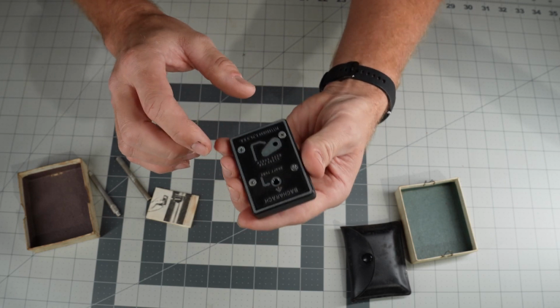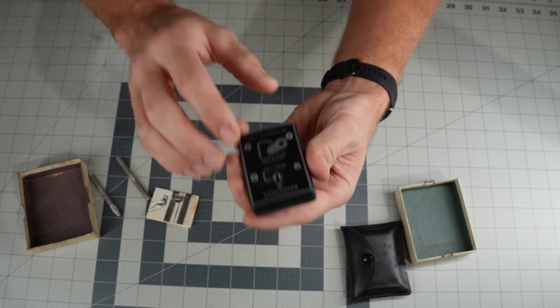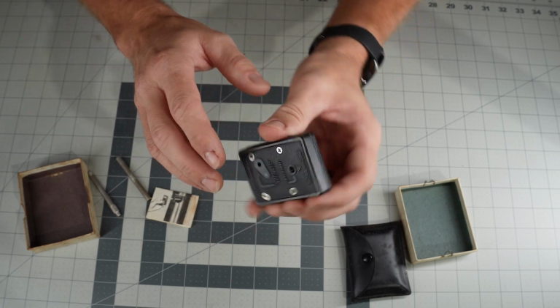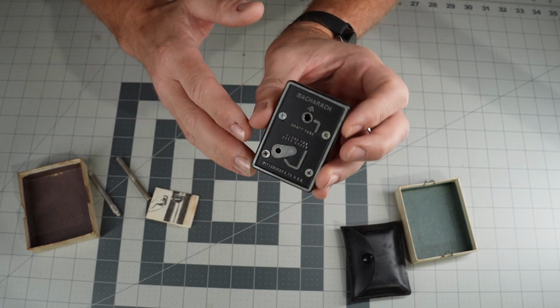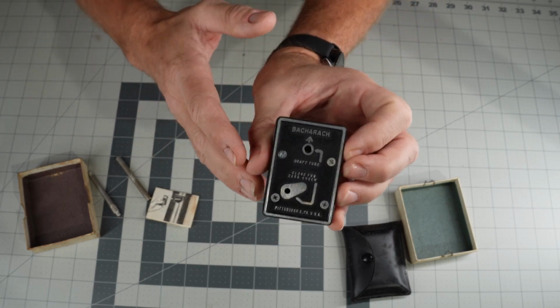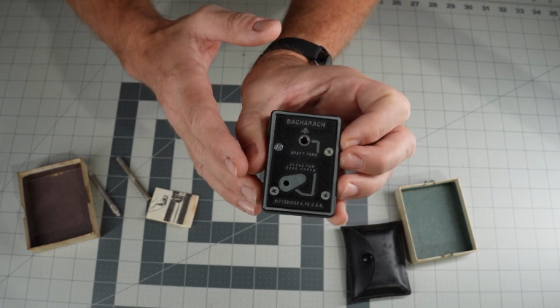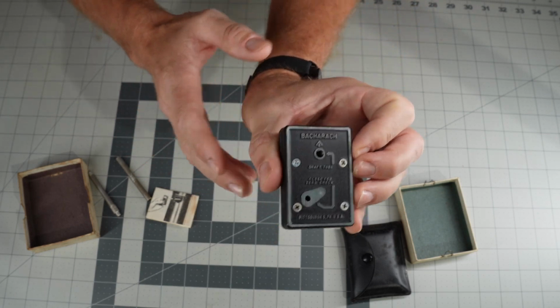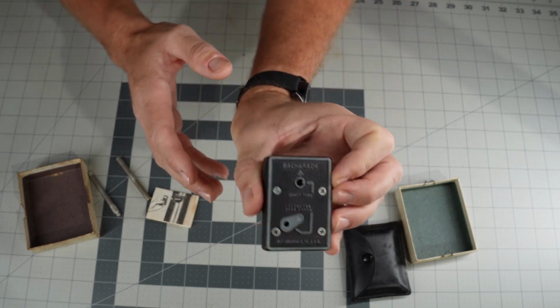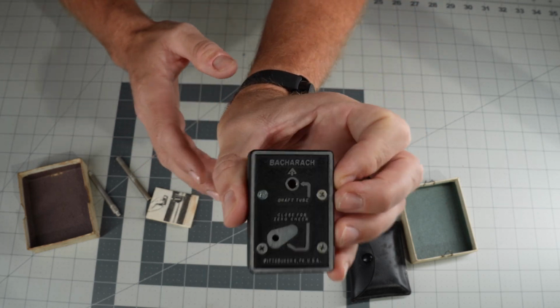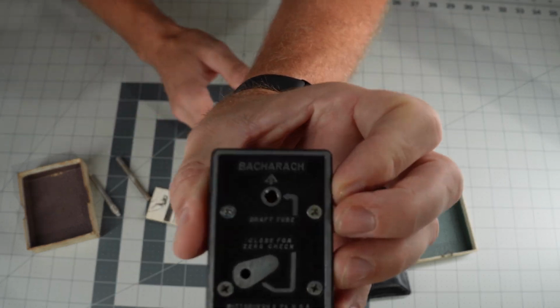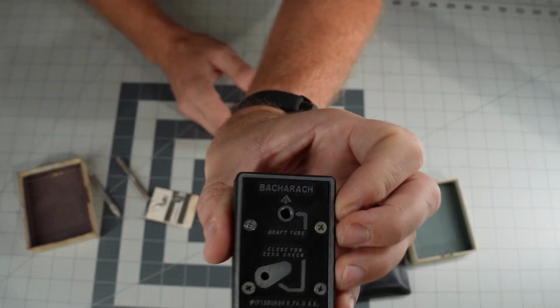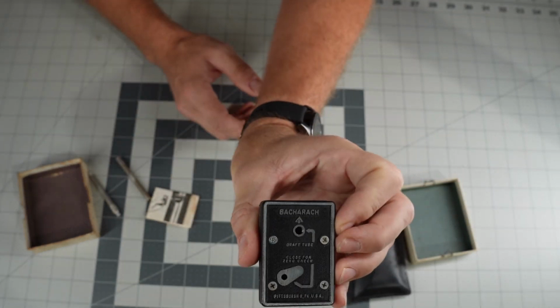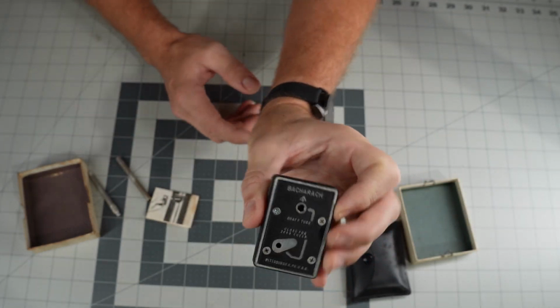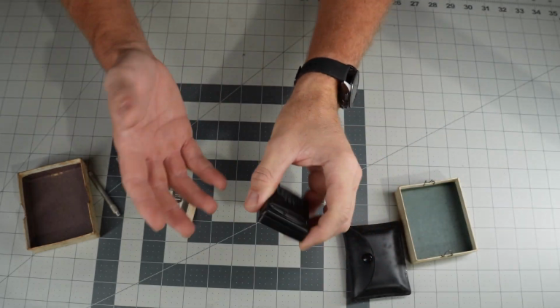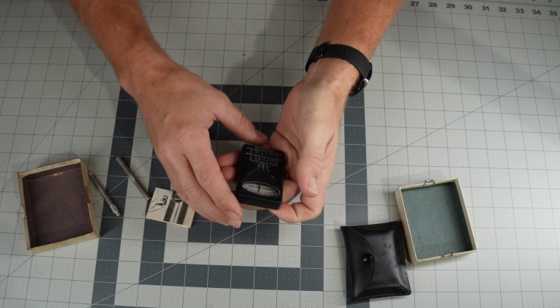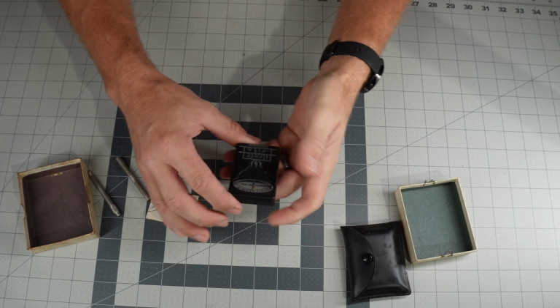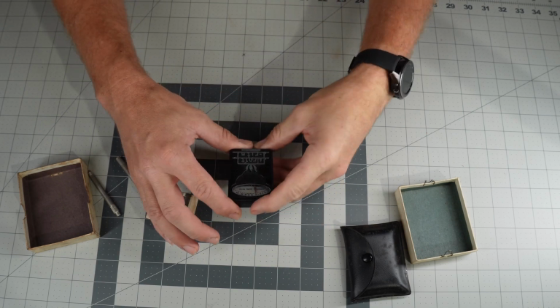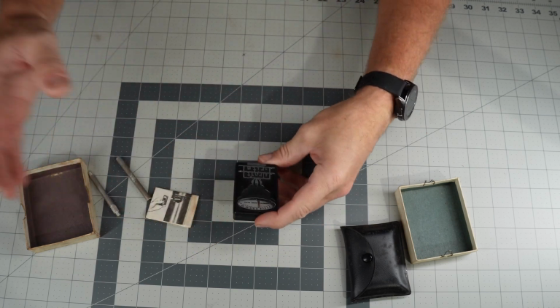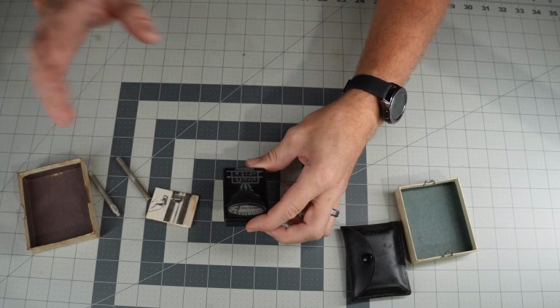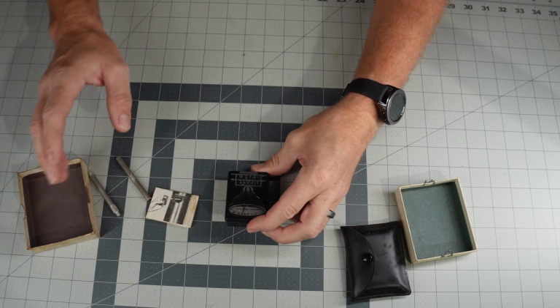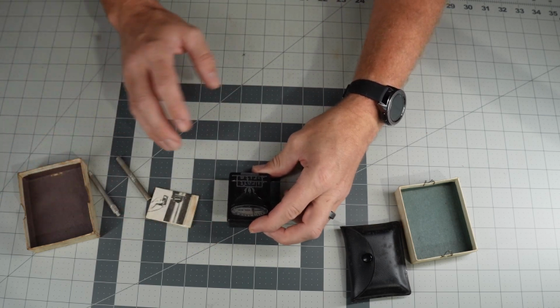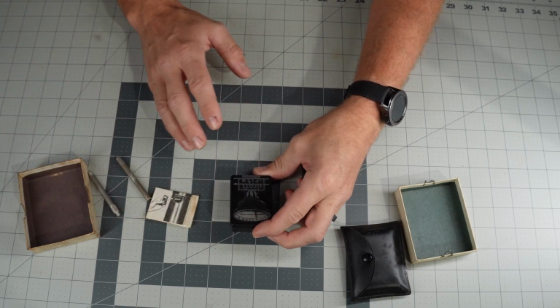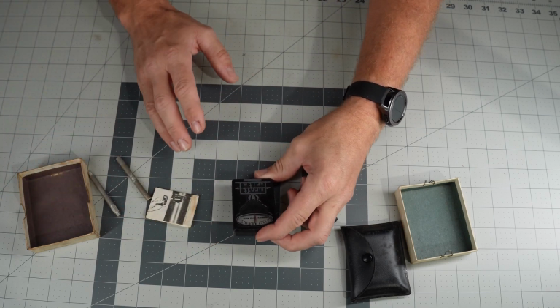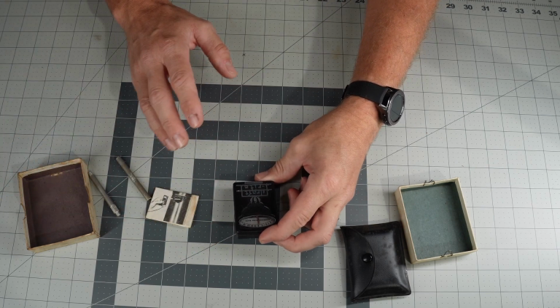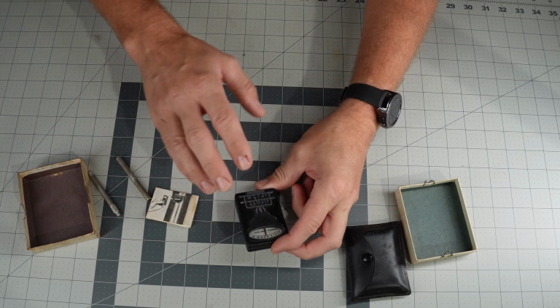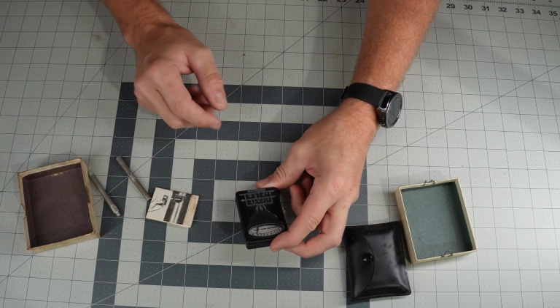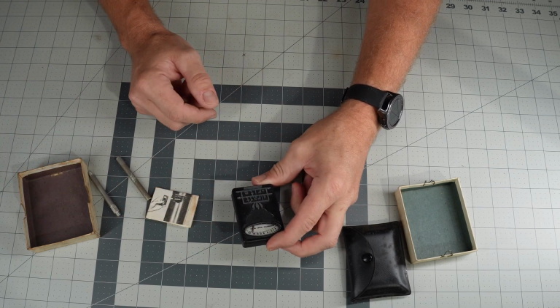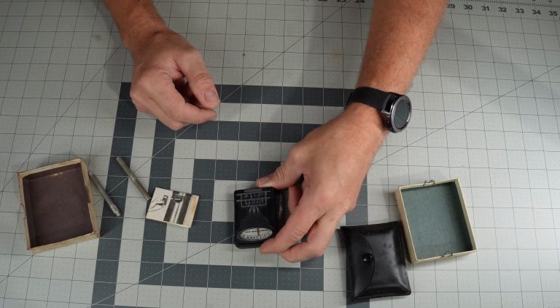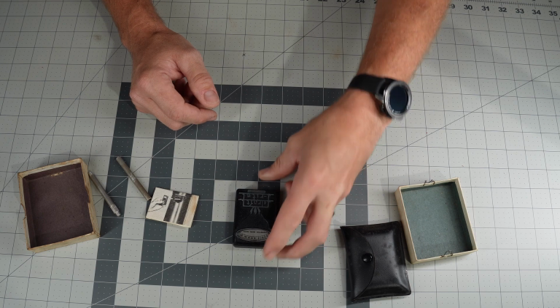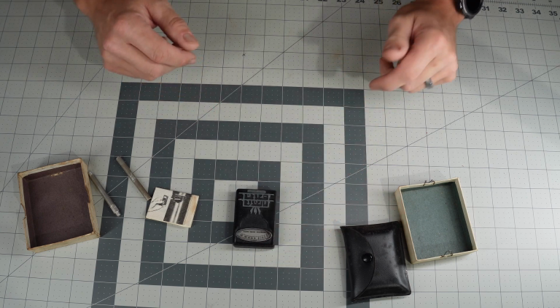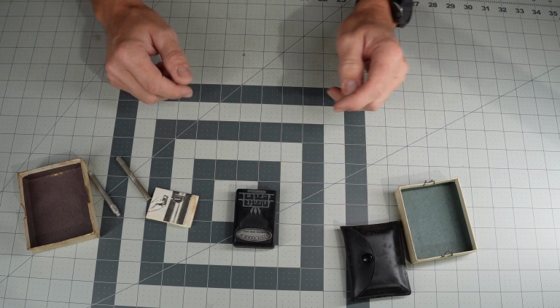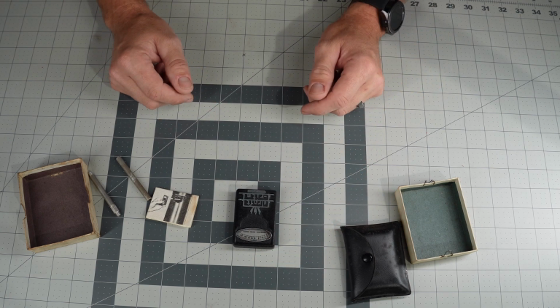This is a brand called Baccaroc, and apparently it's a pretty good brand. I've never heard of it myself, but my uncle knew all about it — I guess they use them a lot shipboard.